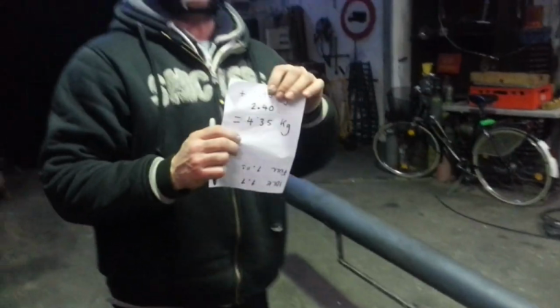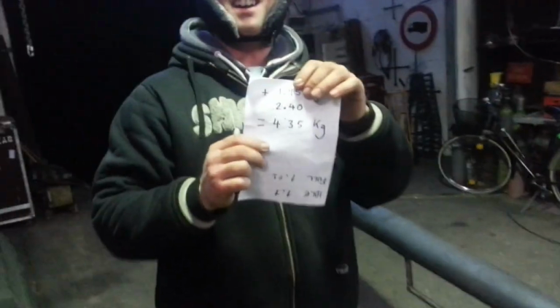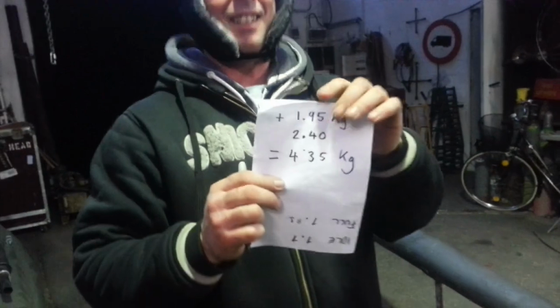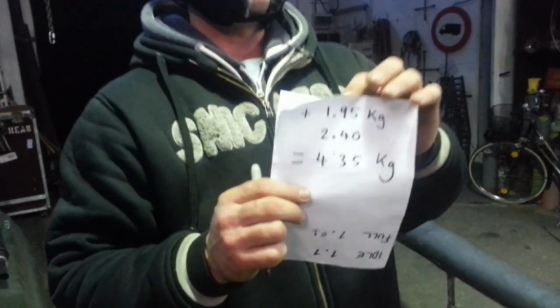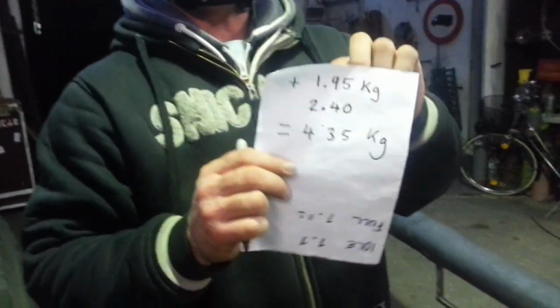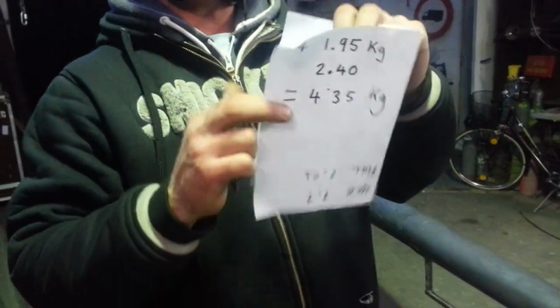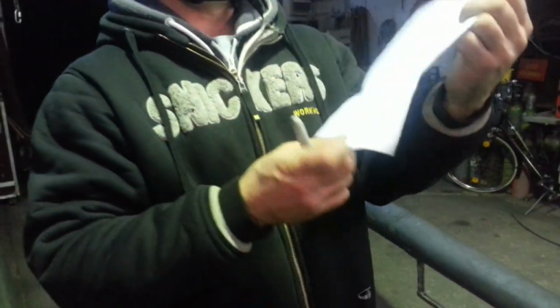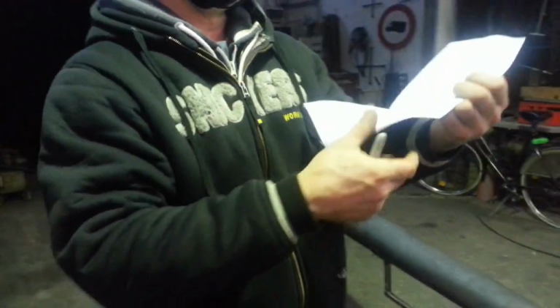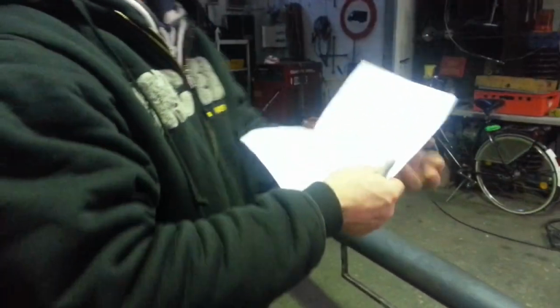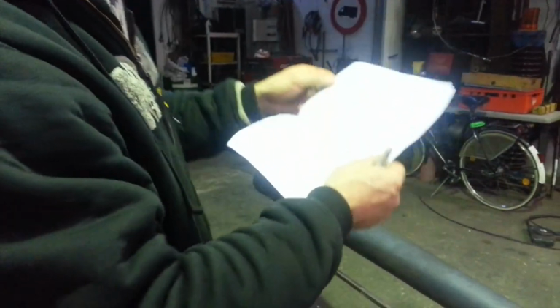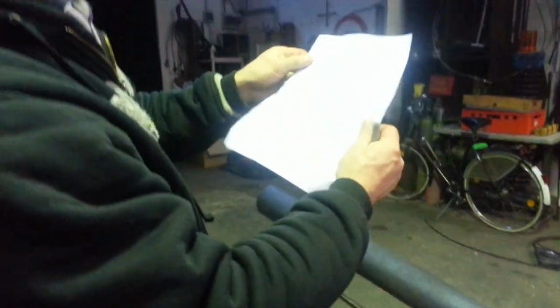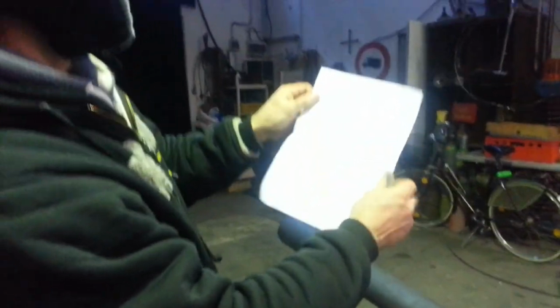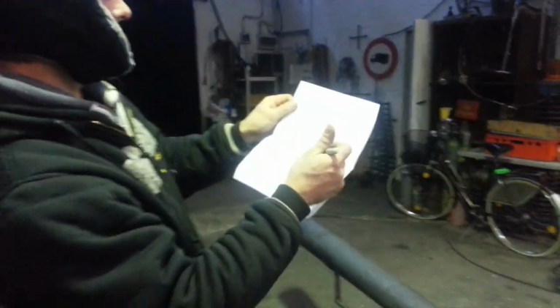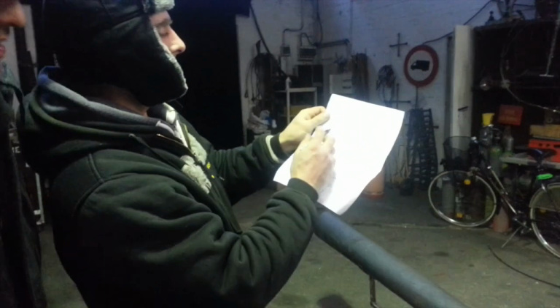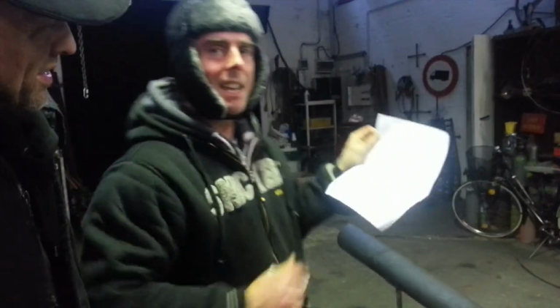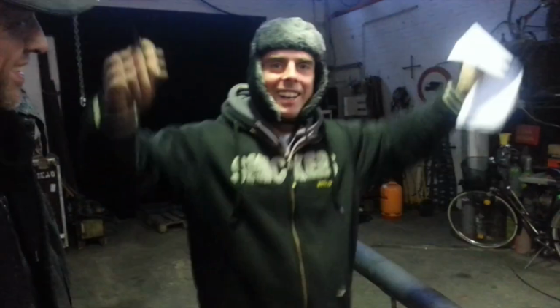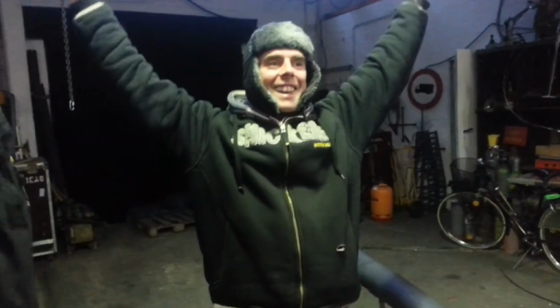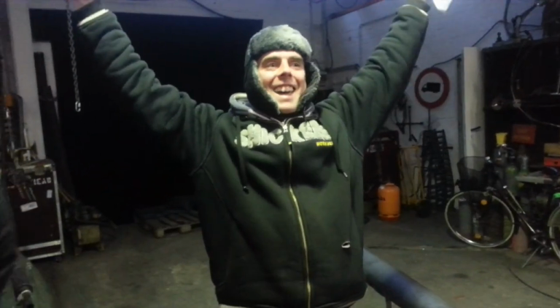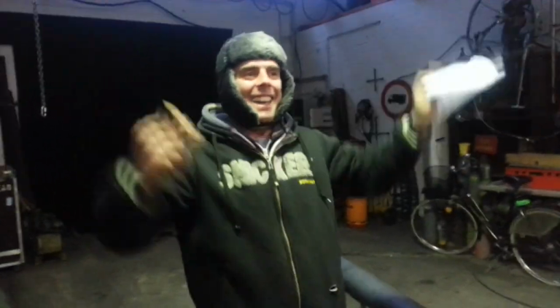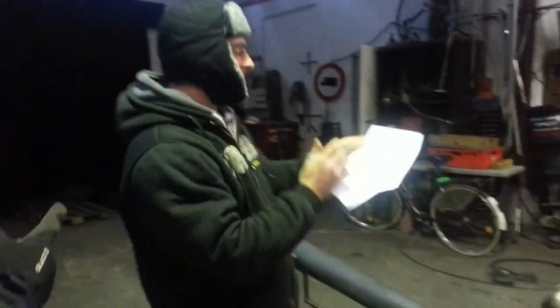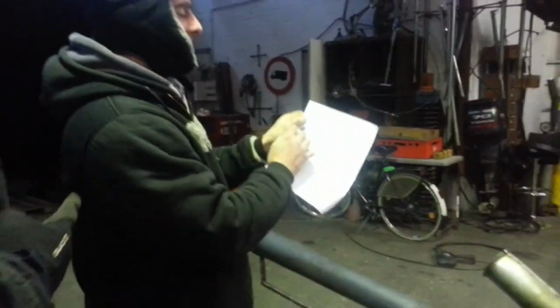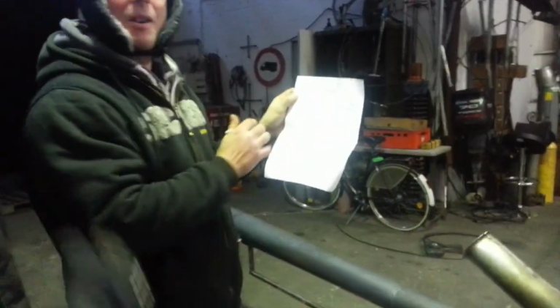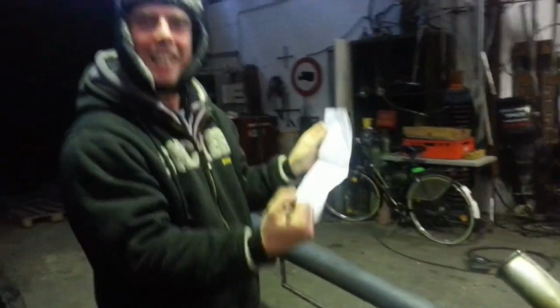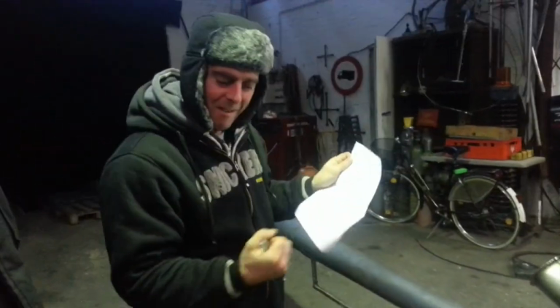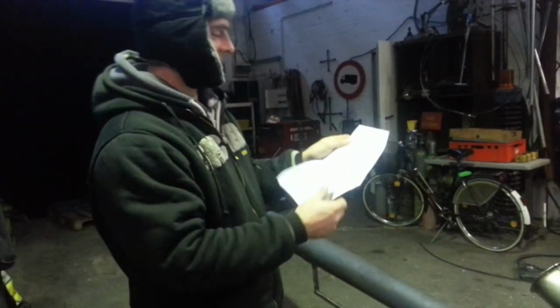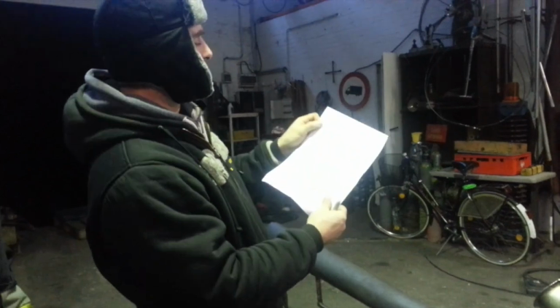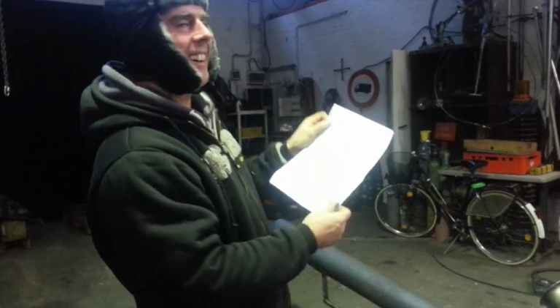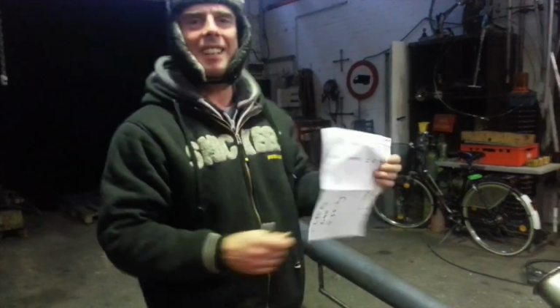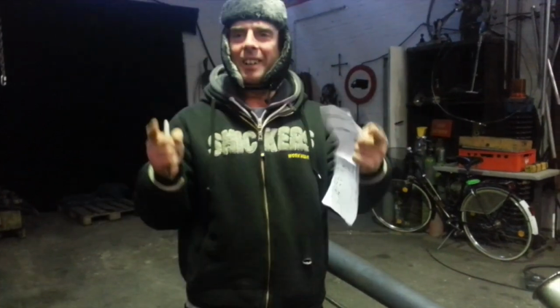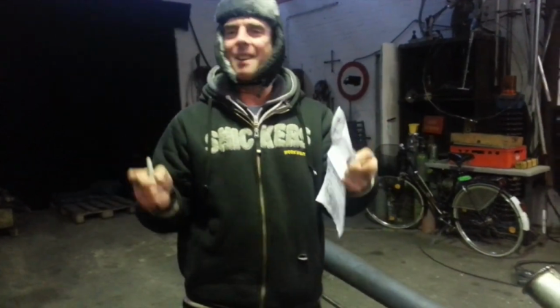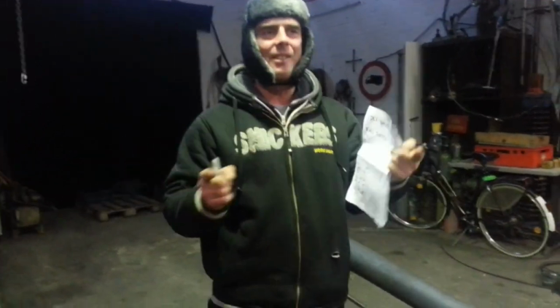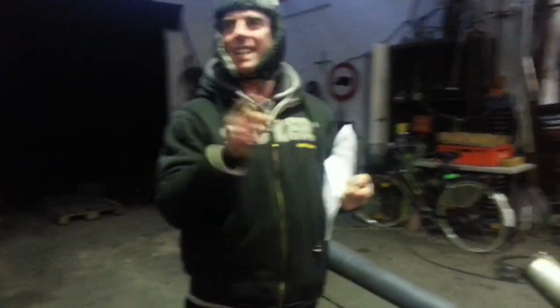There we have it, guys. And the winner is... It's official now. Me! Packing a franc. 4.5 kilos. Come on. All right, you fuckers owe me 5 euros each.